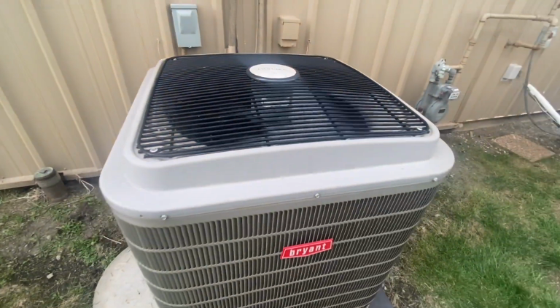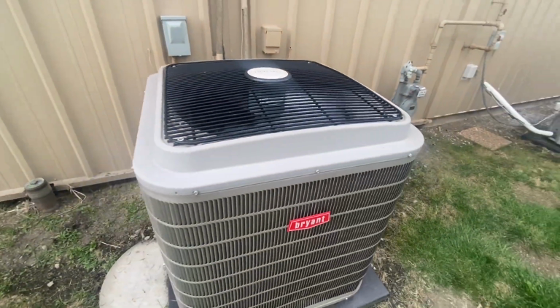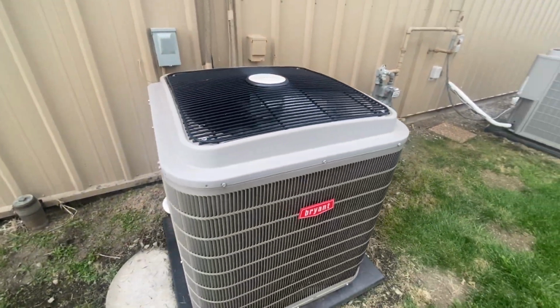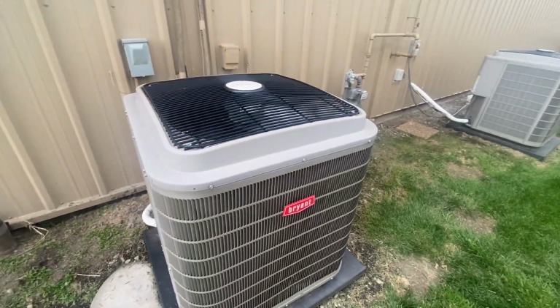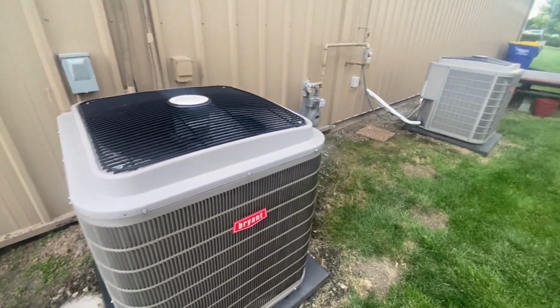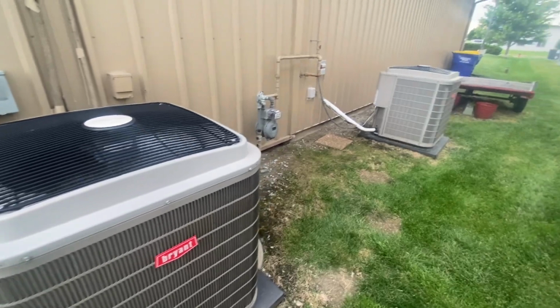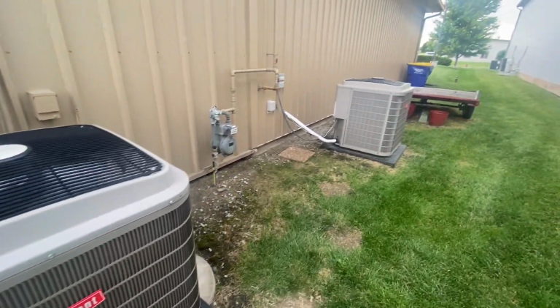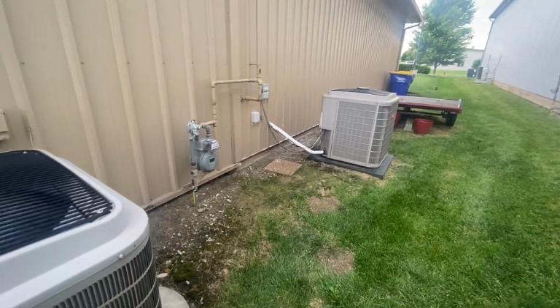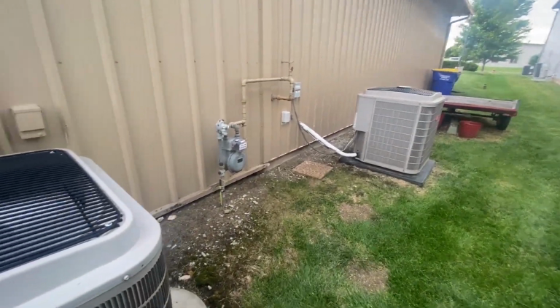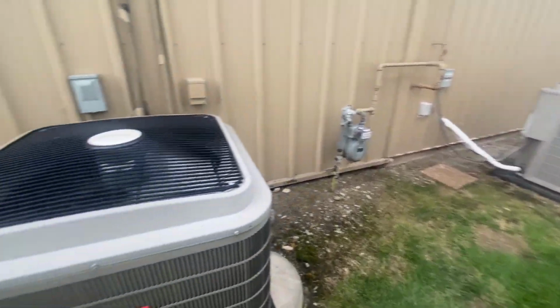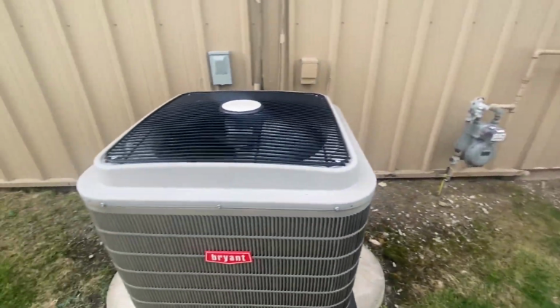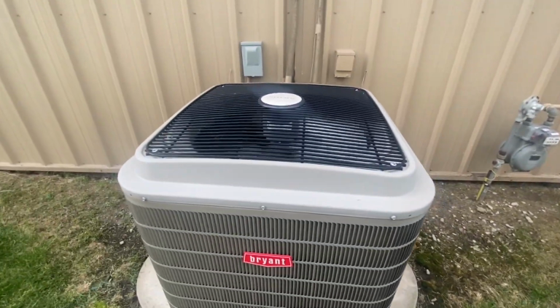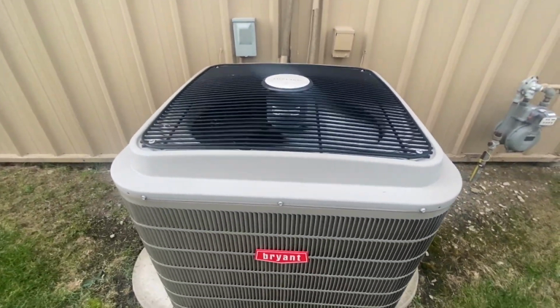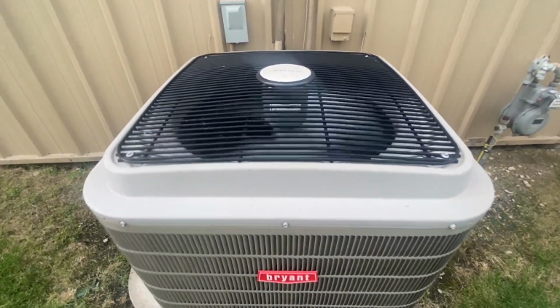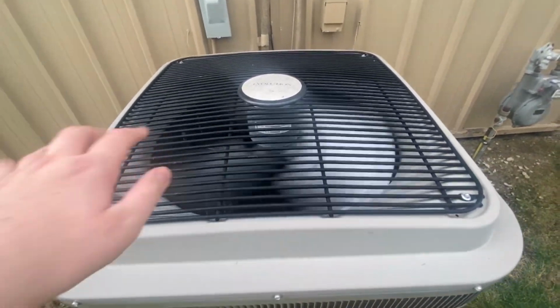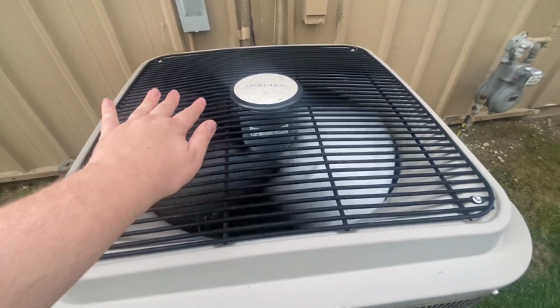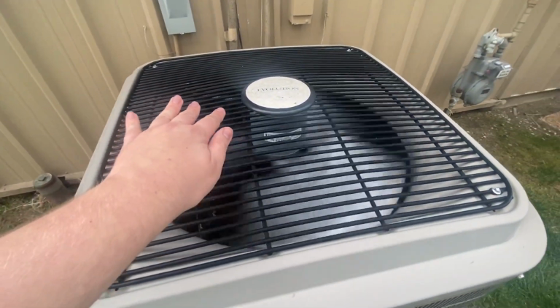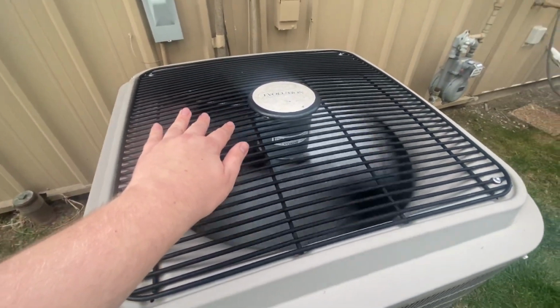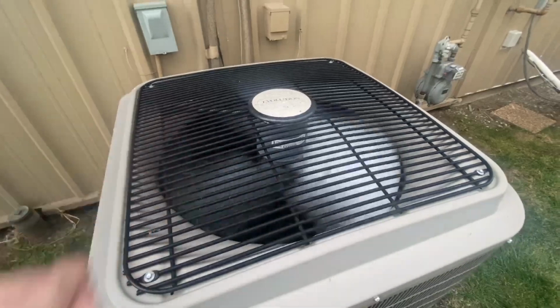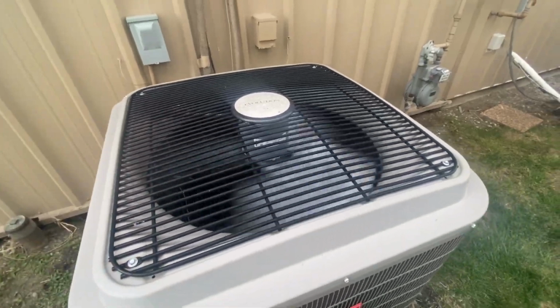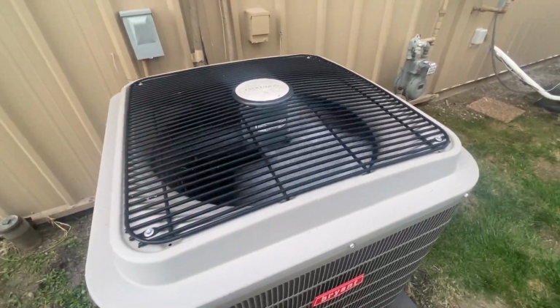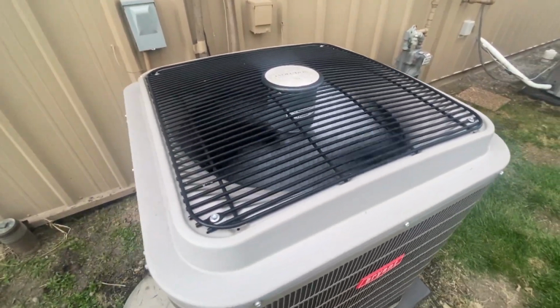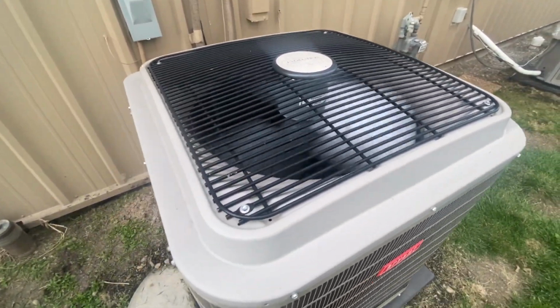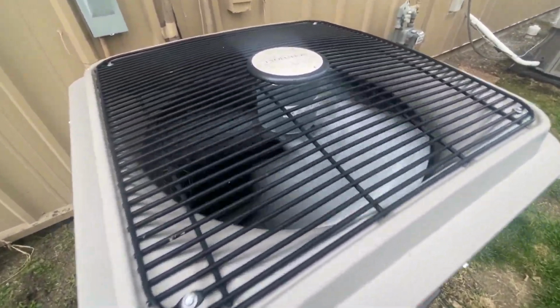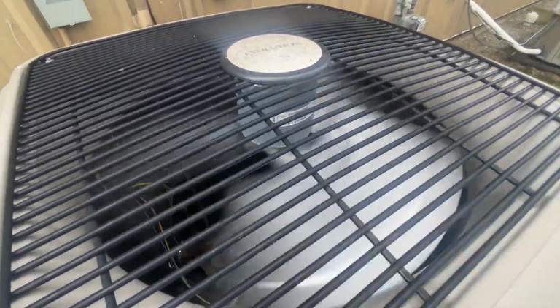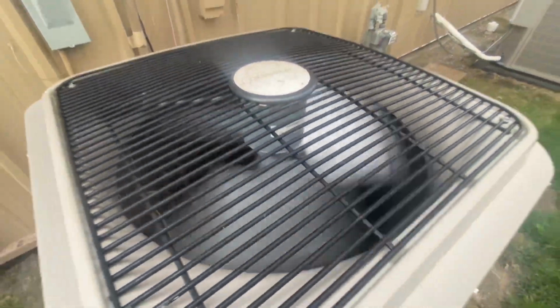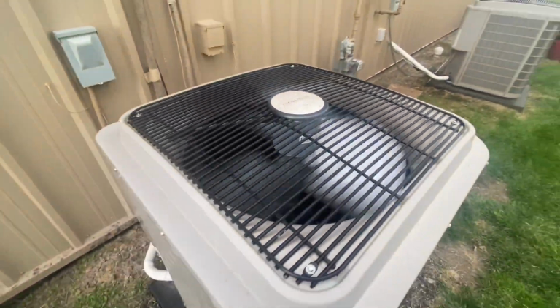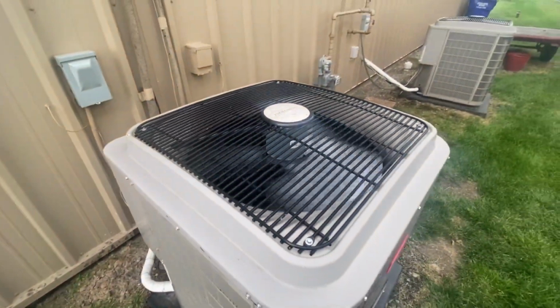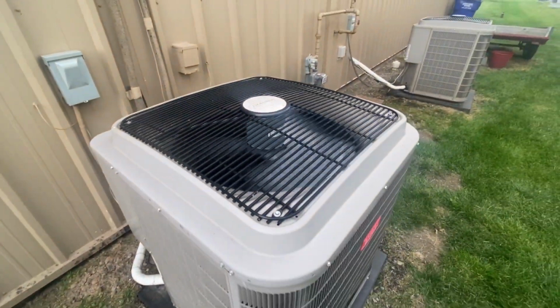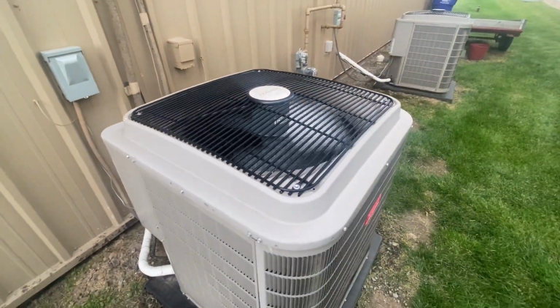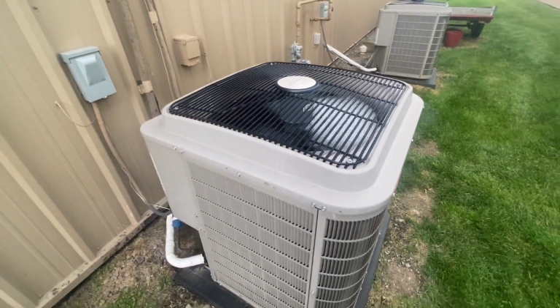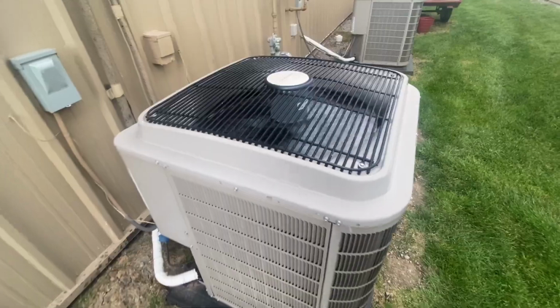There are two of these units here. This is located at a place where my dog goes to the doctor sometimes — it's at my local vet place.